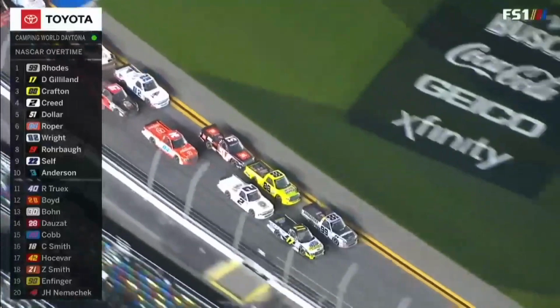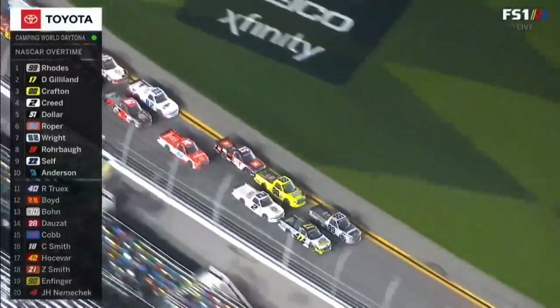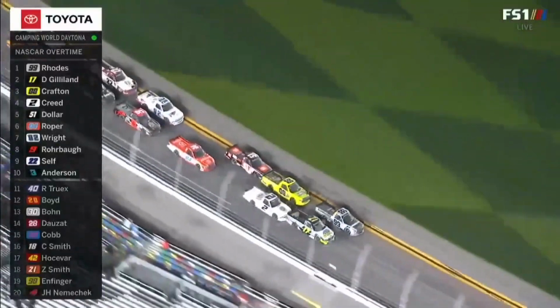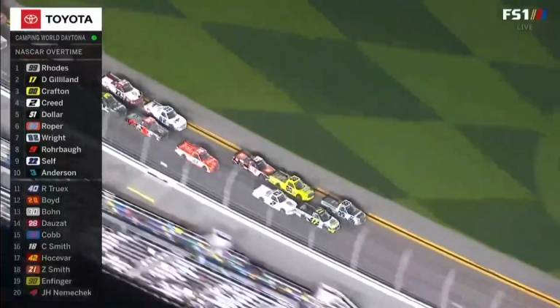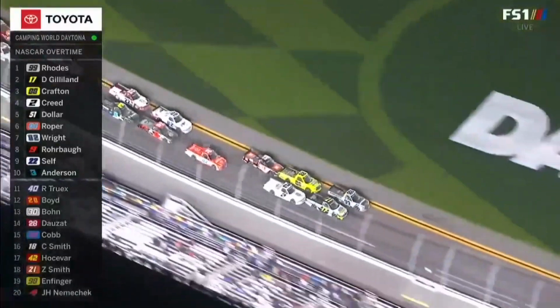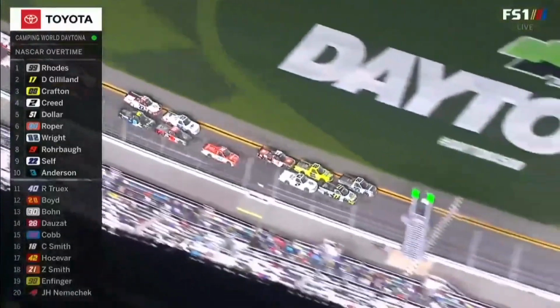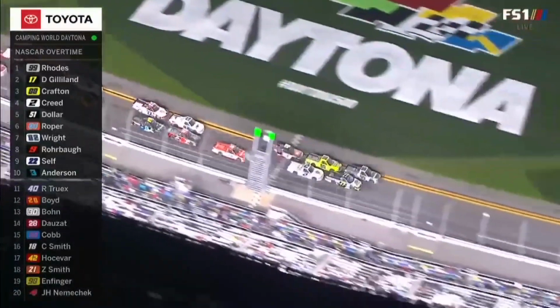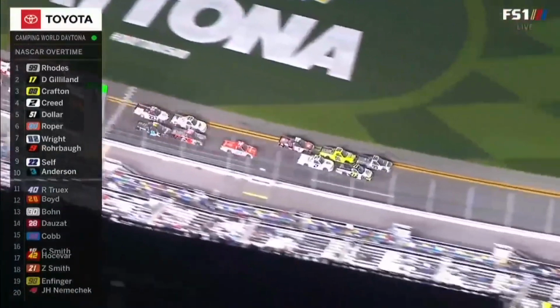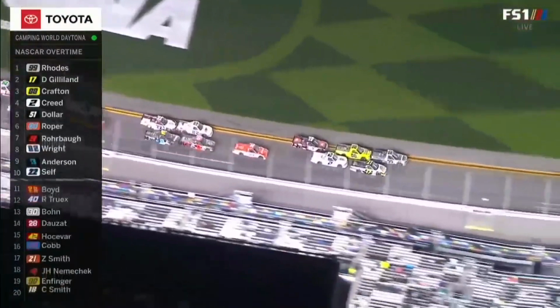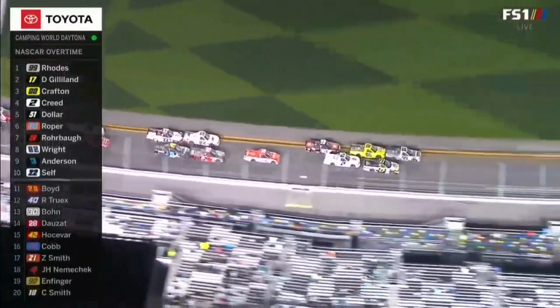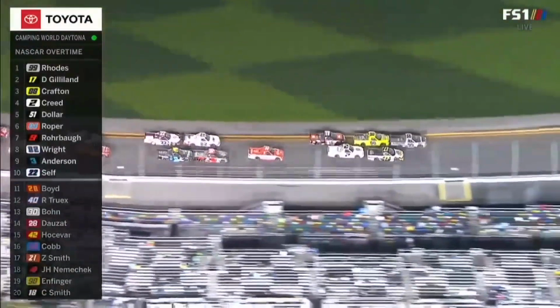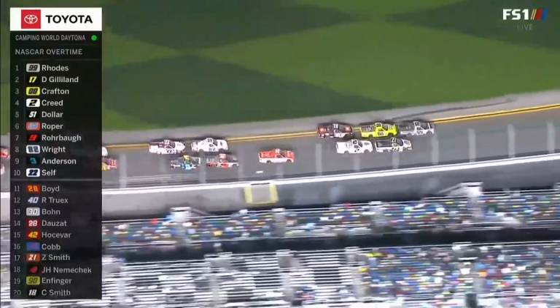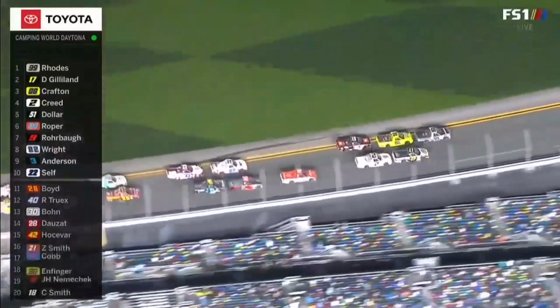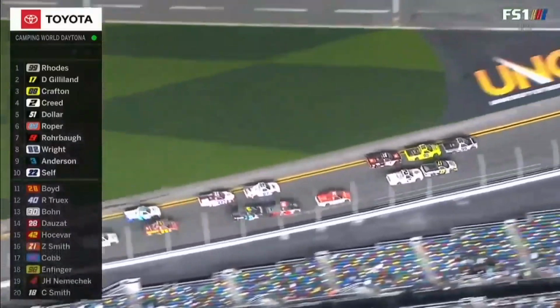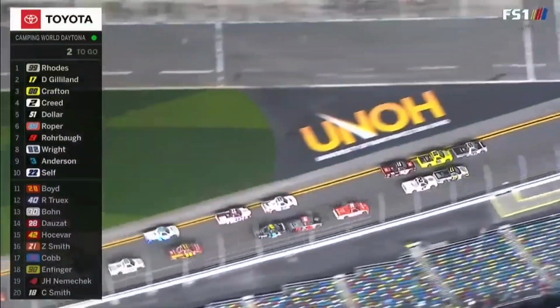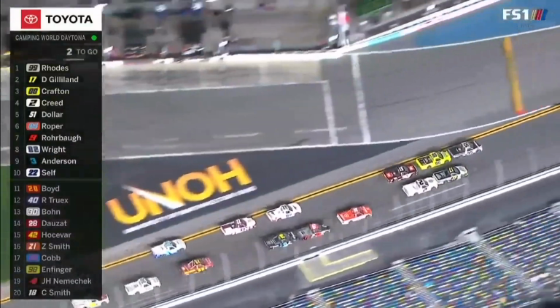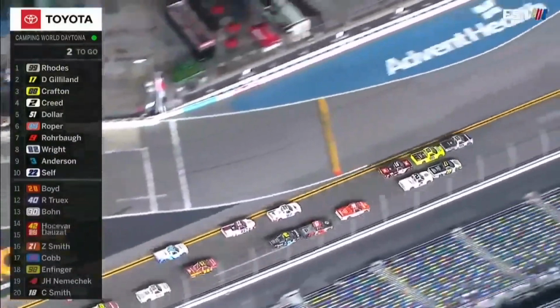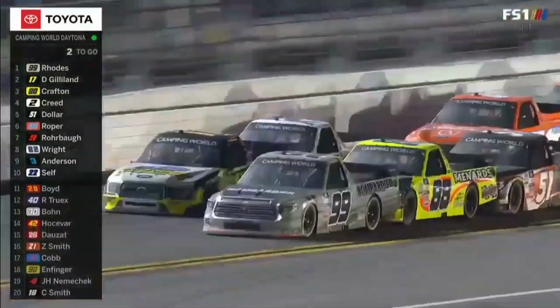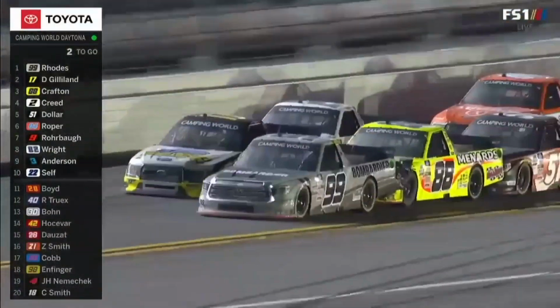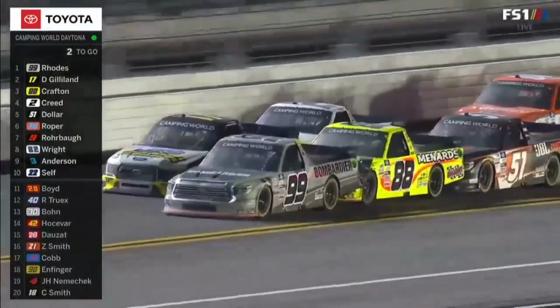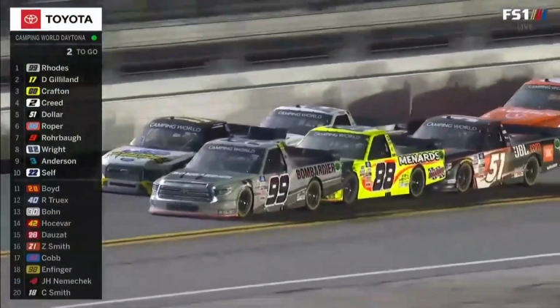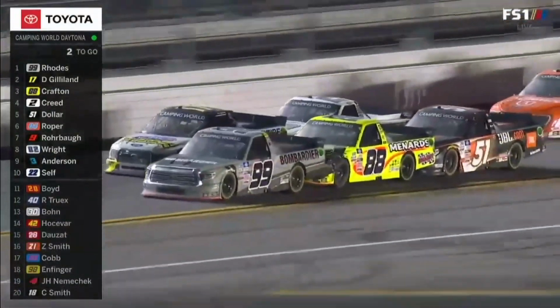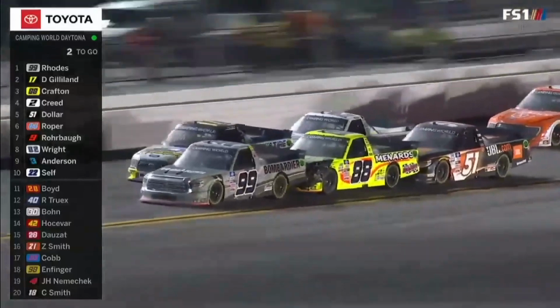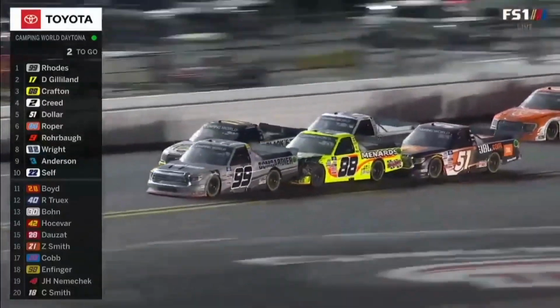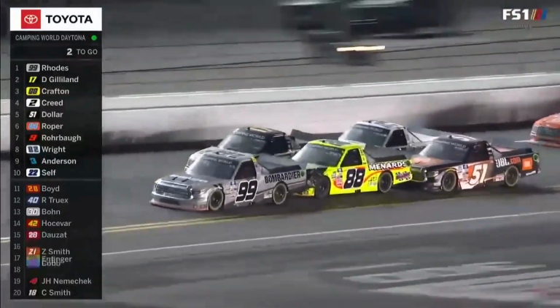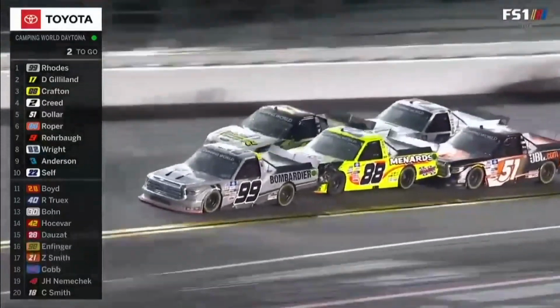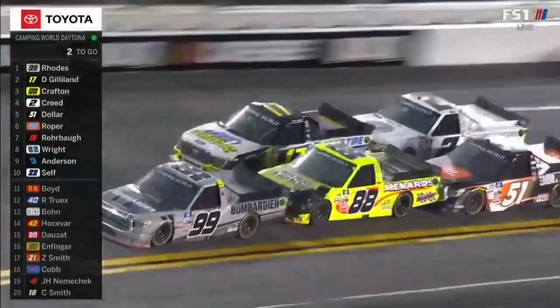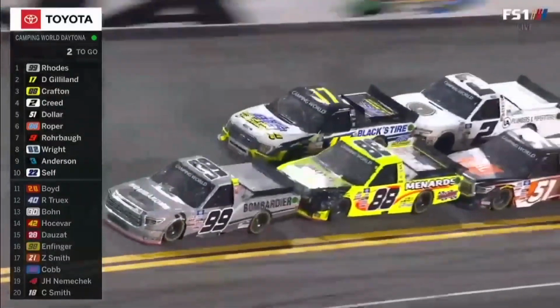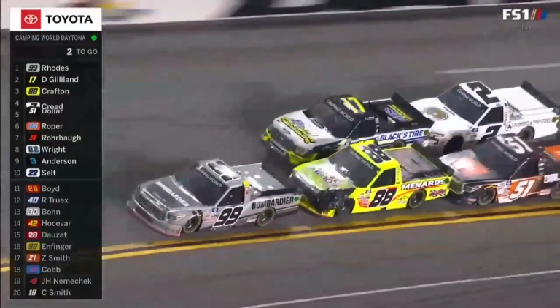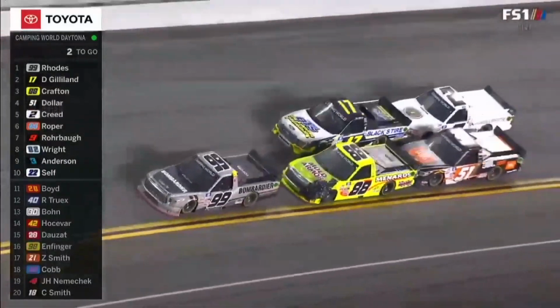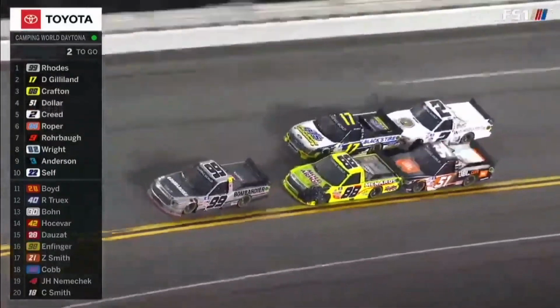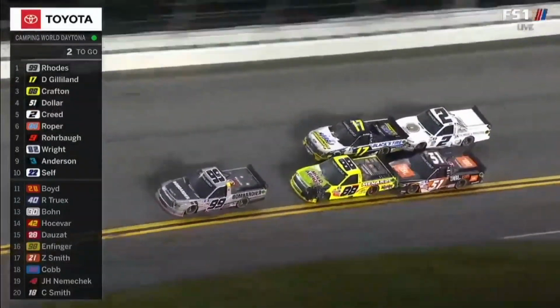Ben Rhodes and David Gilliland up front. Nice push by Crafton — I like the way Crafton had just a bit of spacing, a little more gentle when he hit. Sheldon hit David so hard that he pushed him out, but he's locked onto him right now.